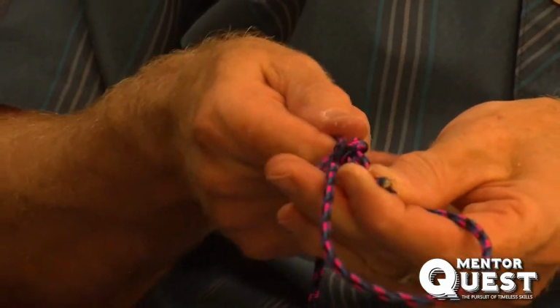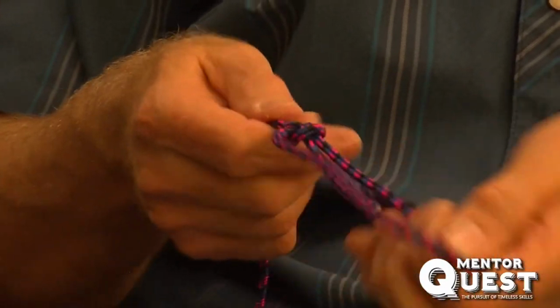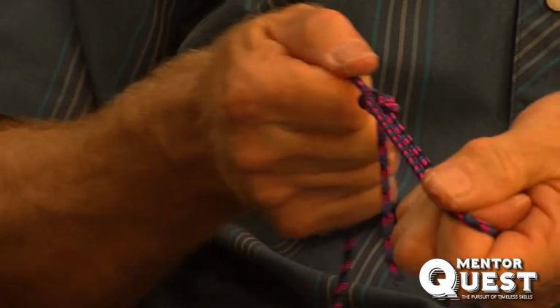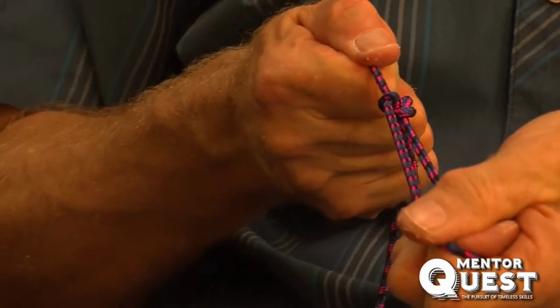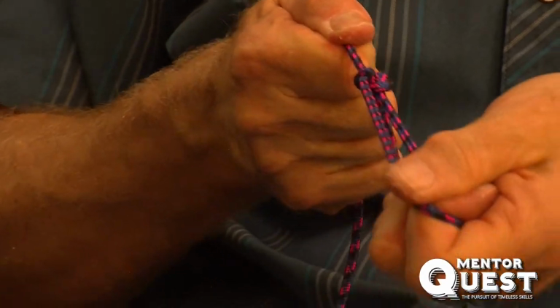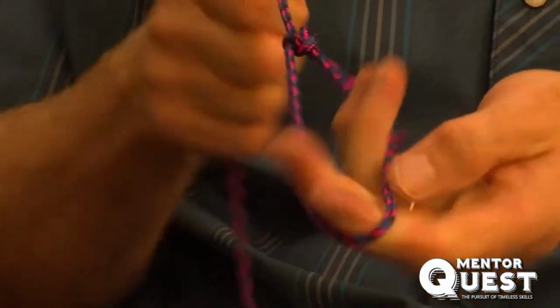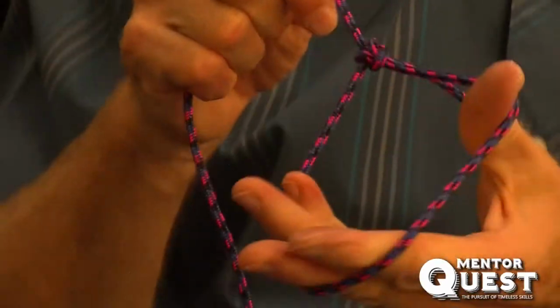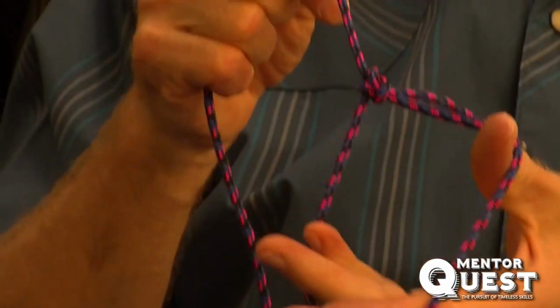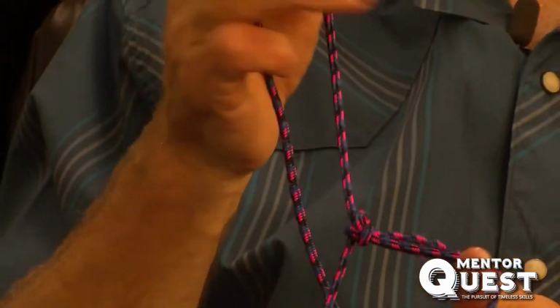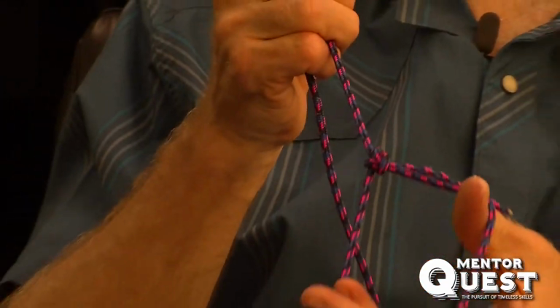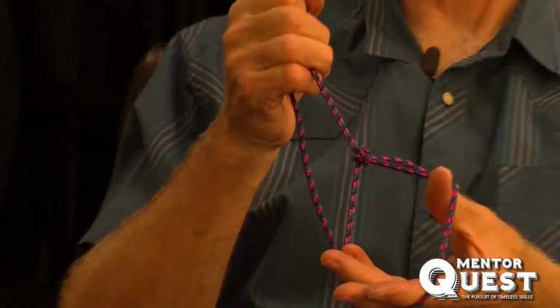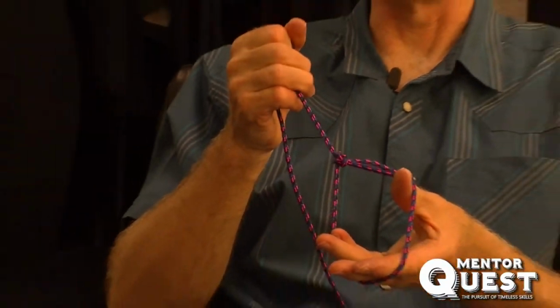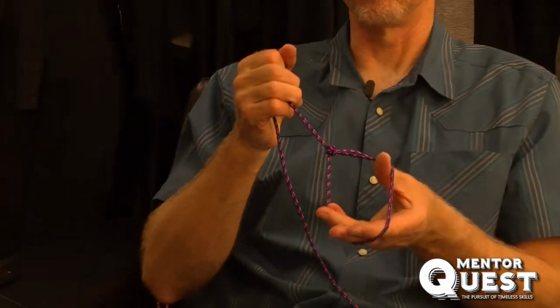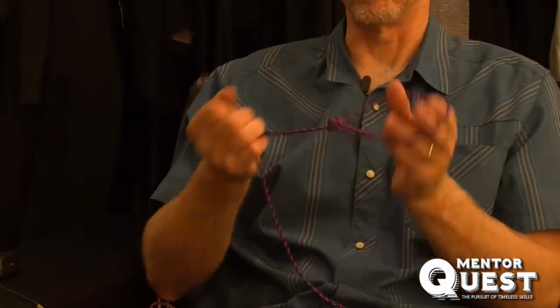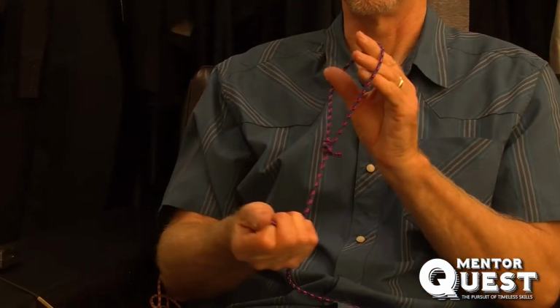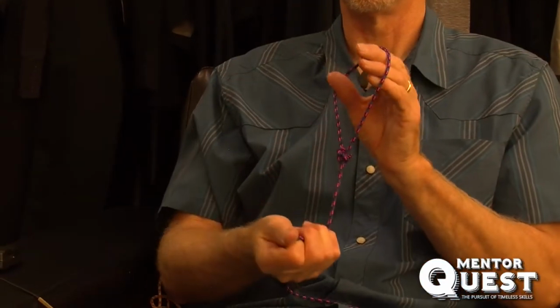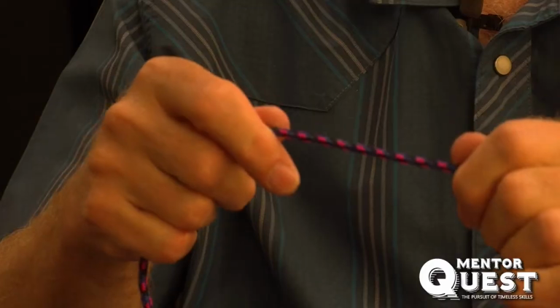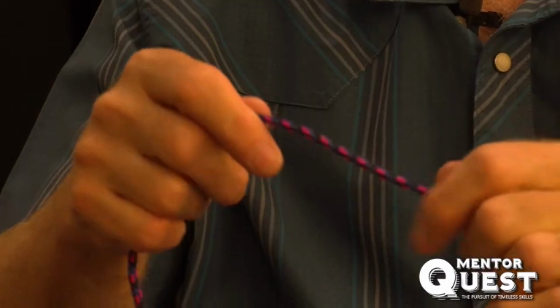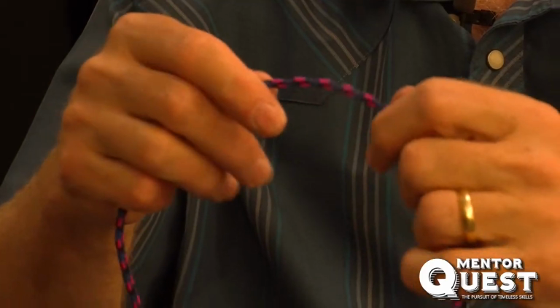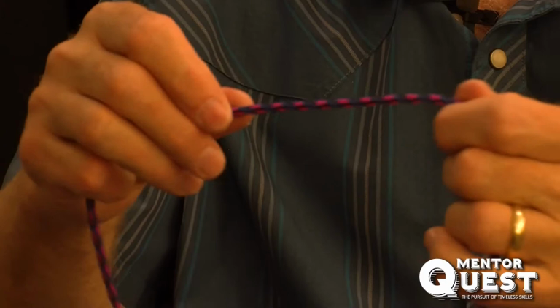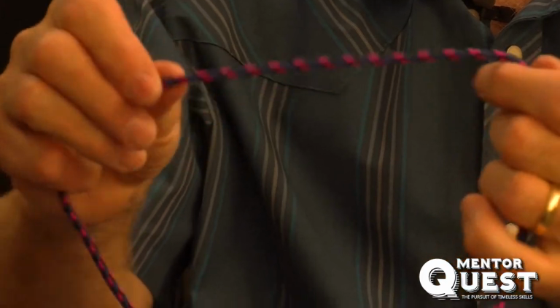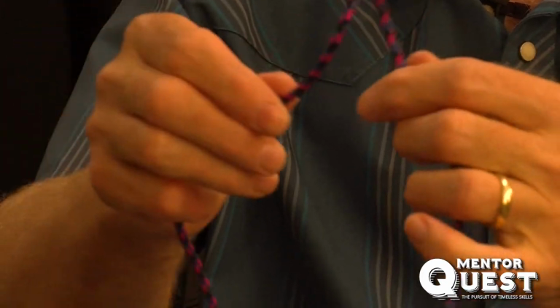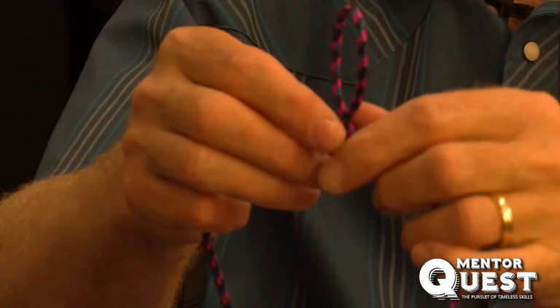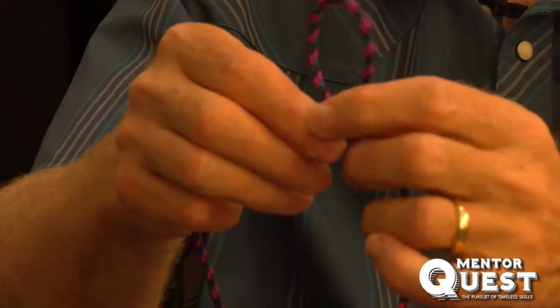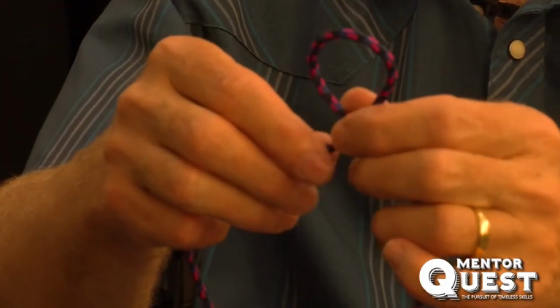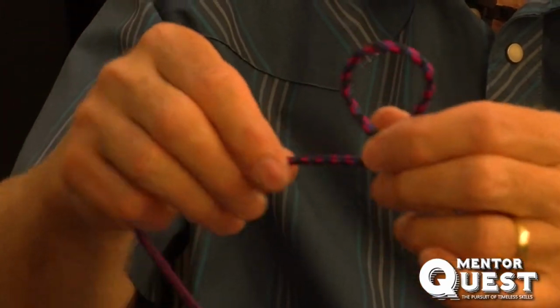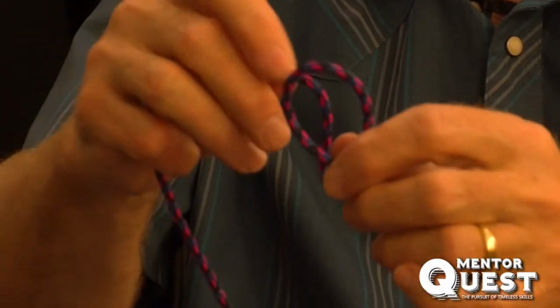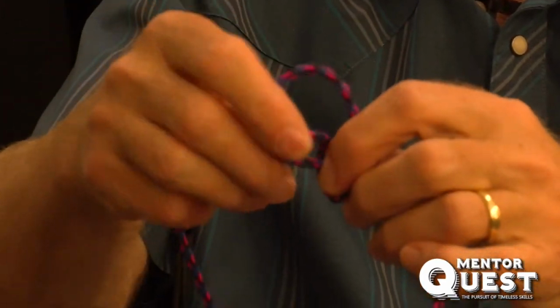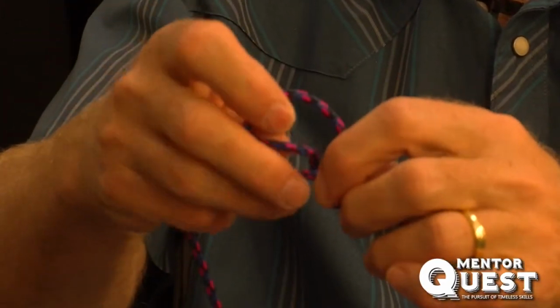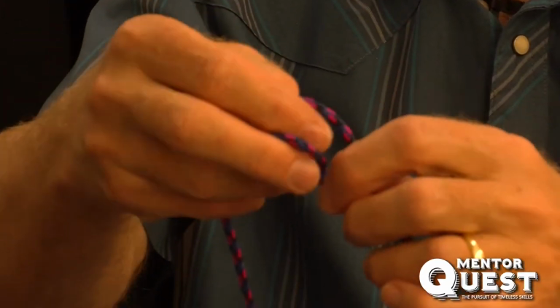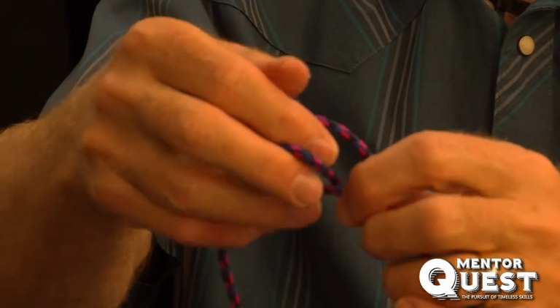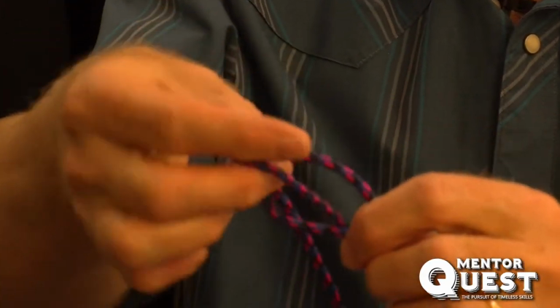Essentially, with the trucker's hitch, there are three knots. The first is the anchor point knot — the bowline is a good knot to use. Then, in the middle of the line, anywhere over the load, you tie a slippery half hitch.